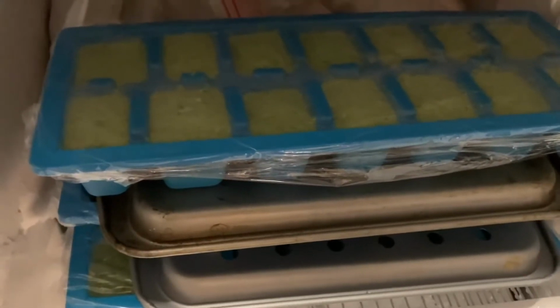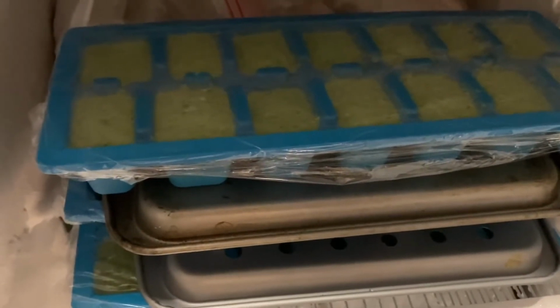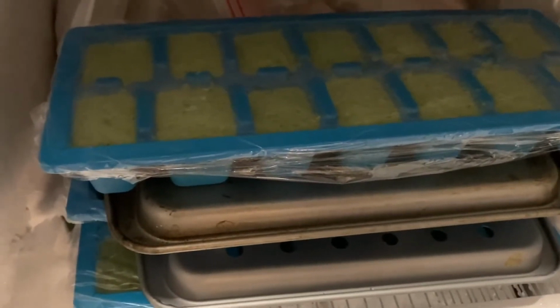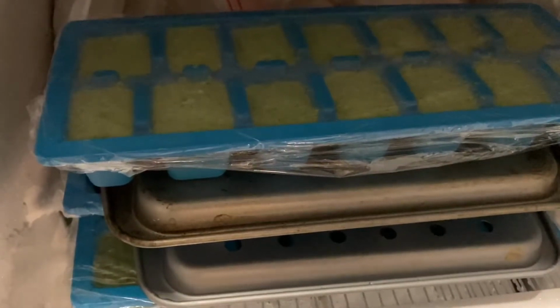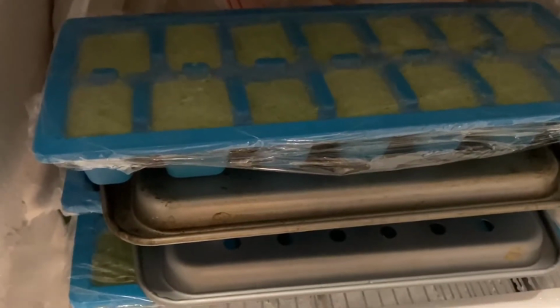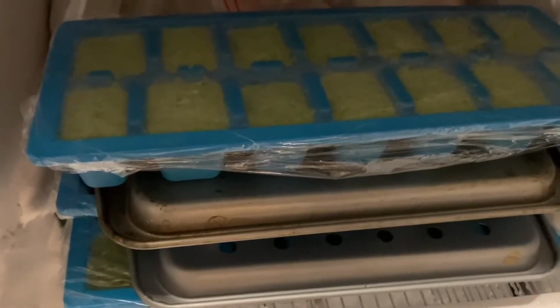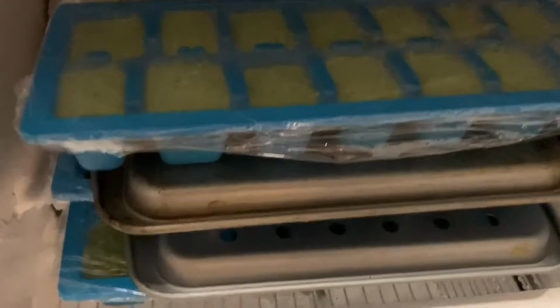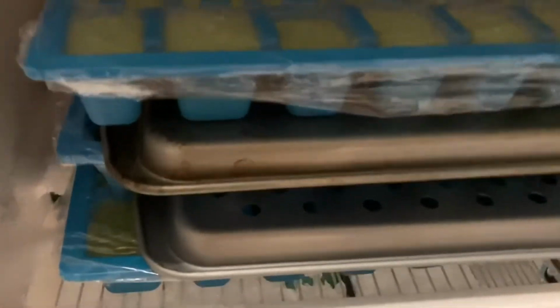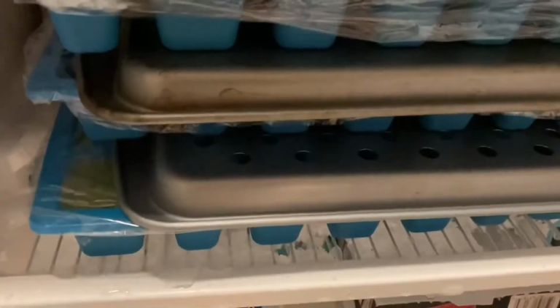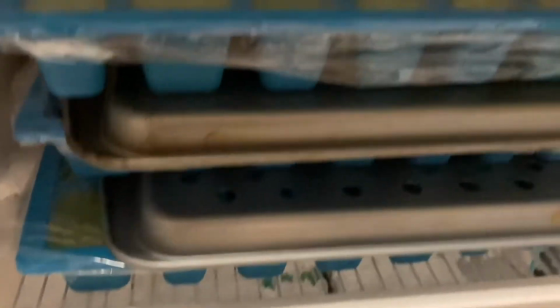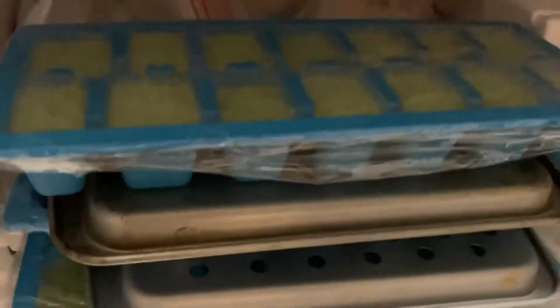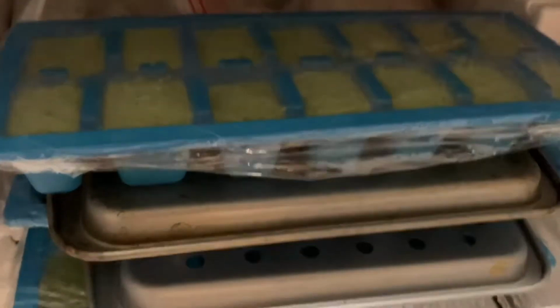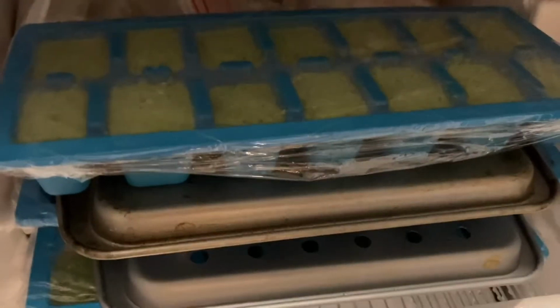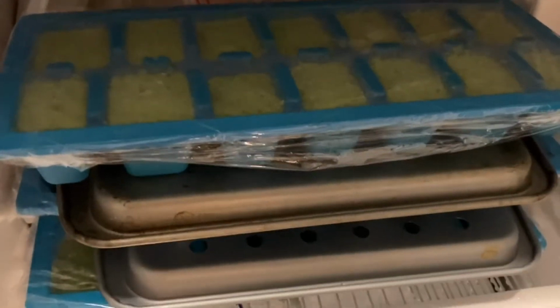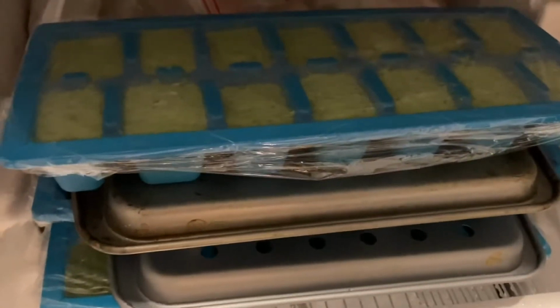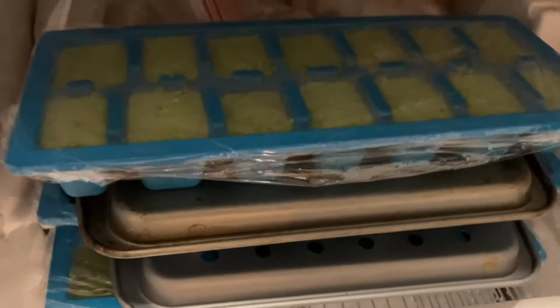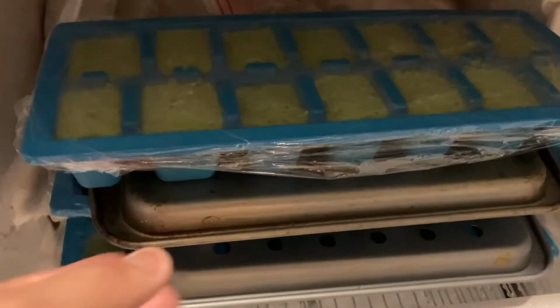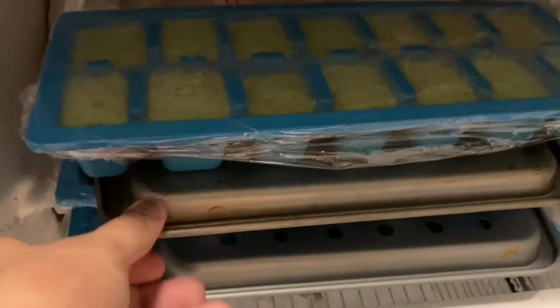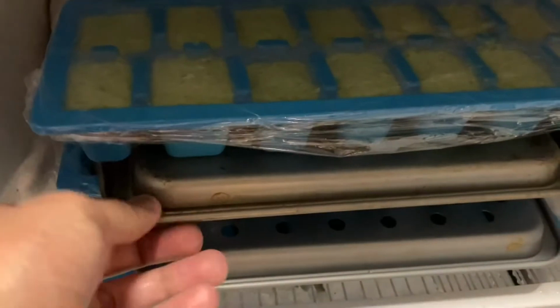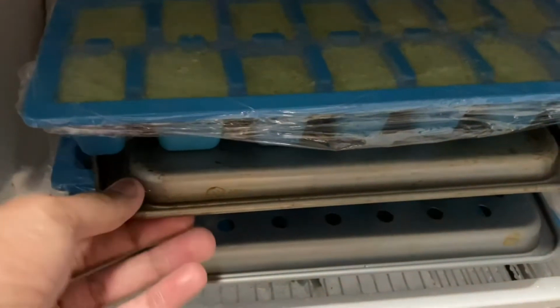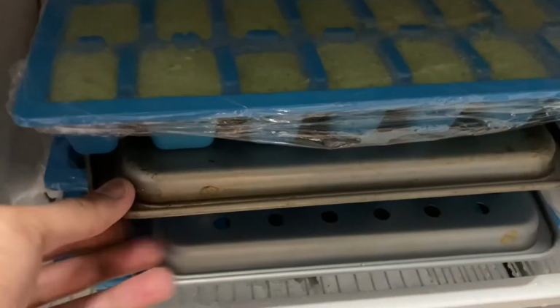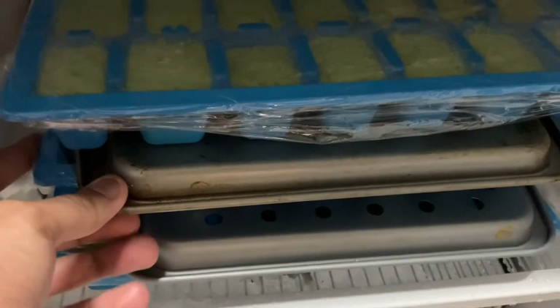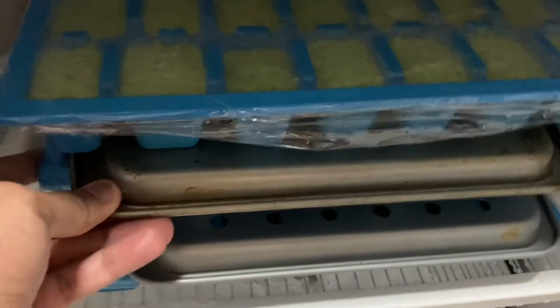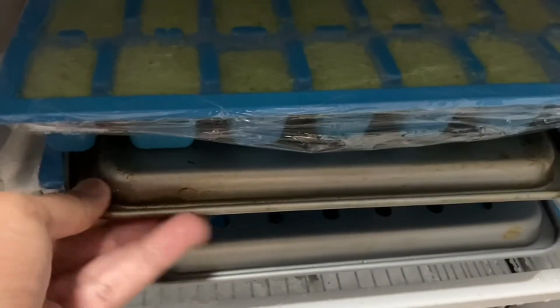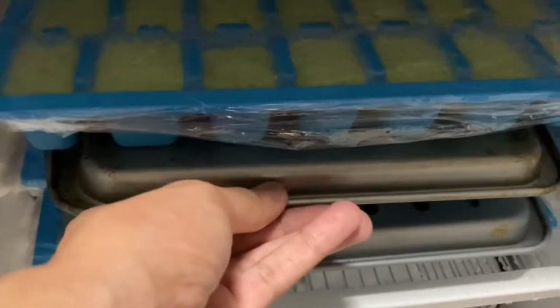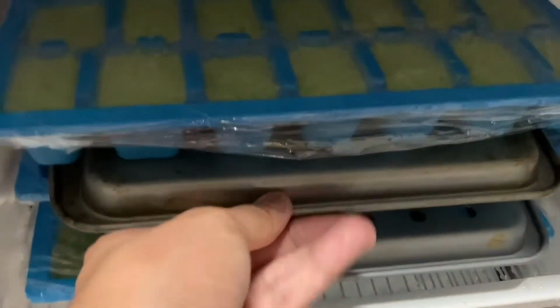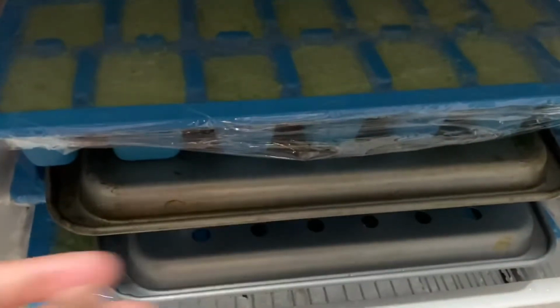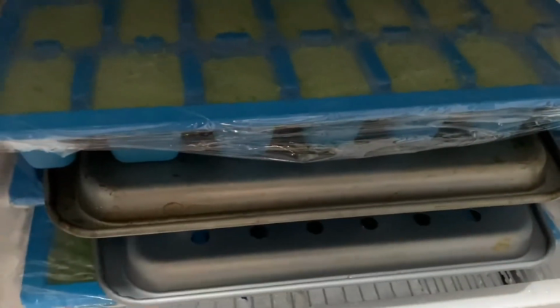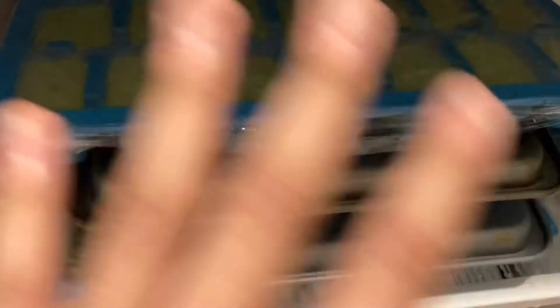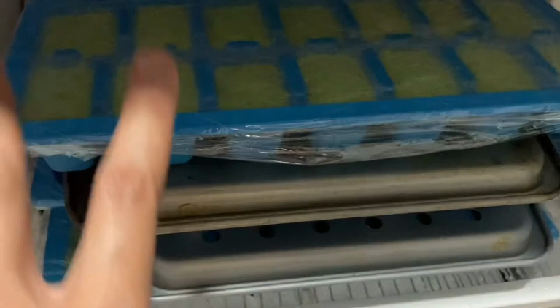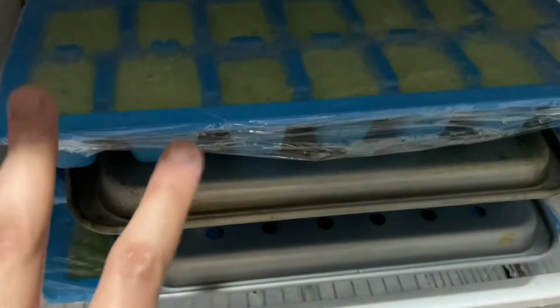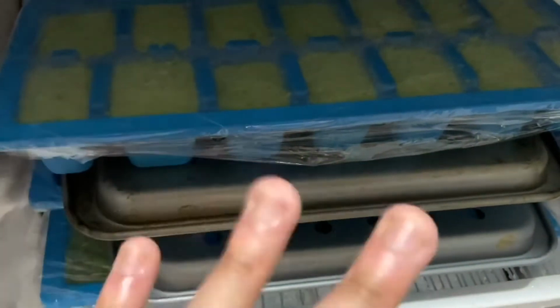I've put it in my freezer — as you can see it's not too high and it fits perfectly. Now you're just going to let it sit there overnight or even two days.